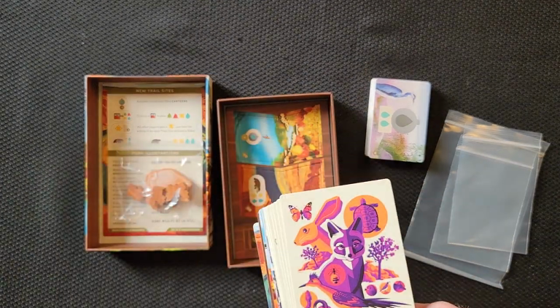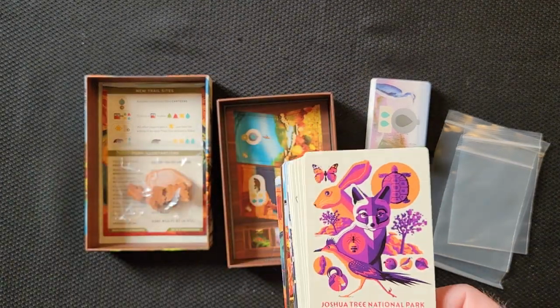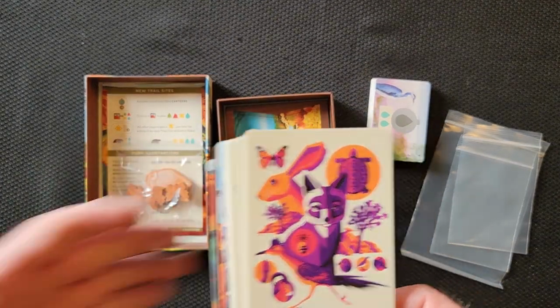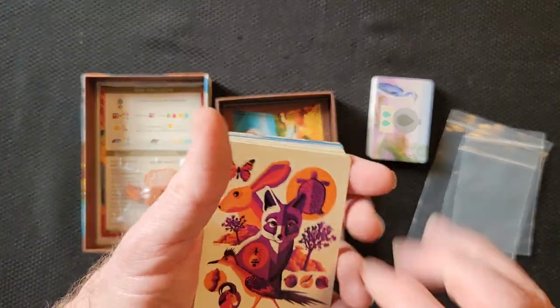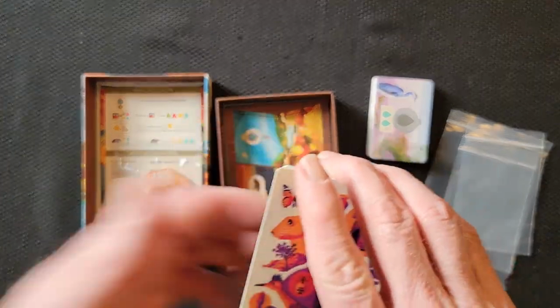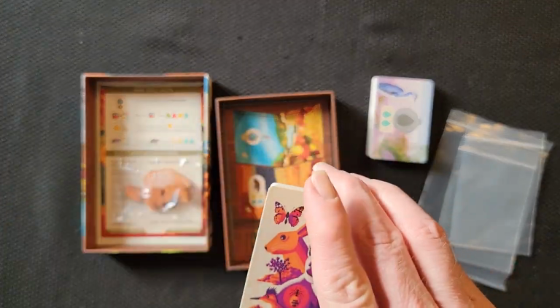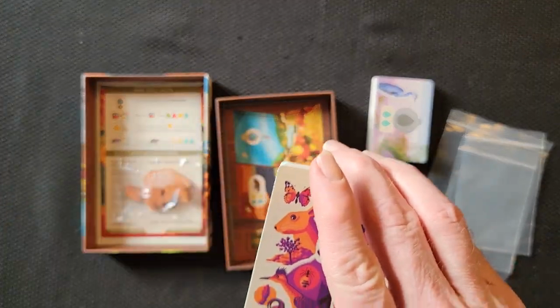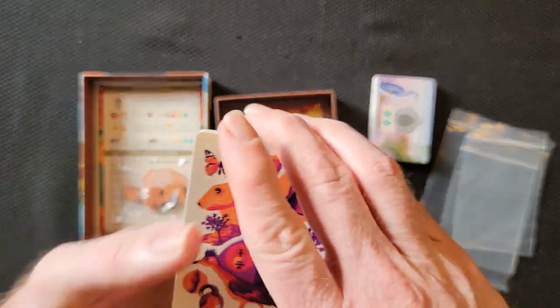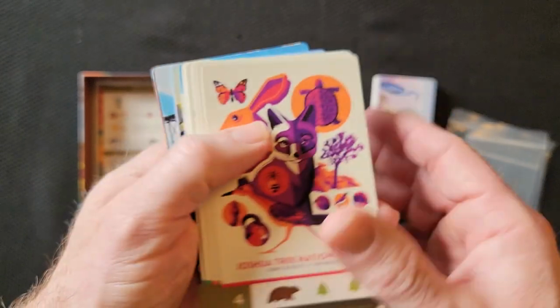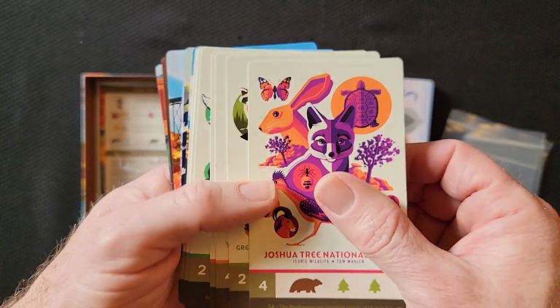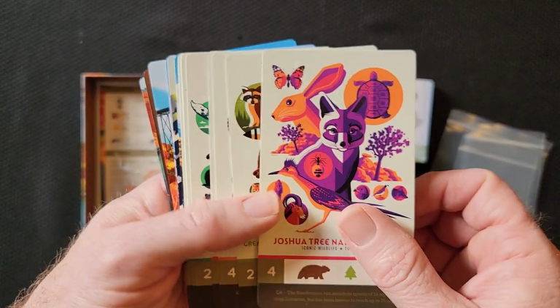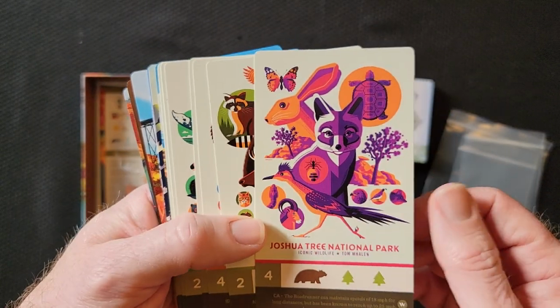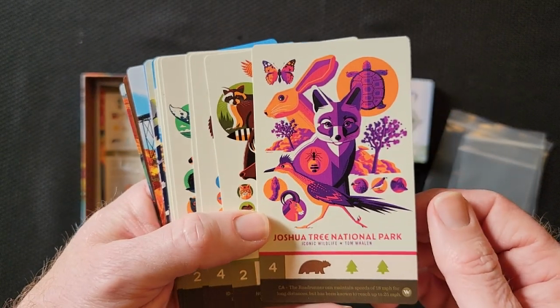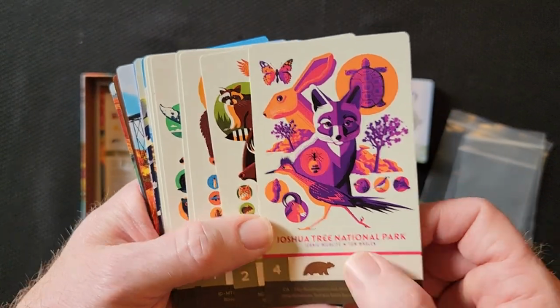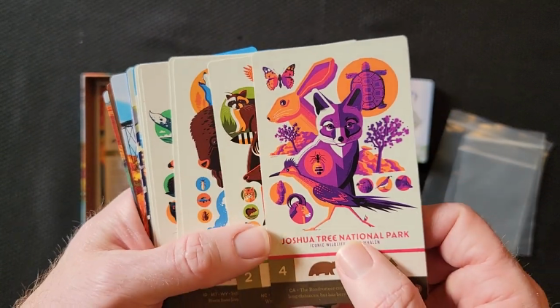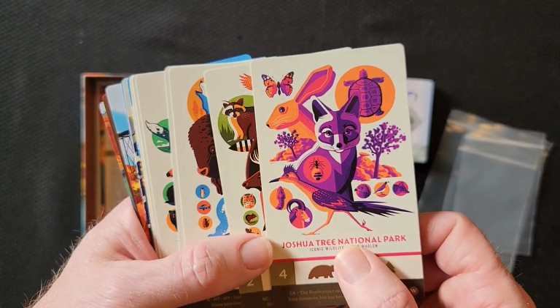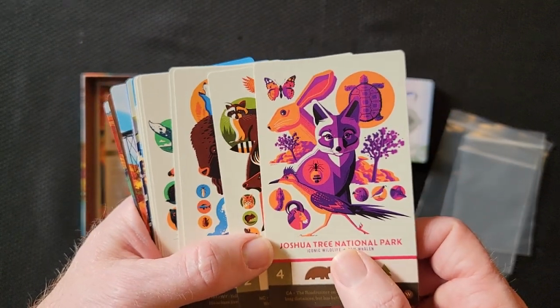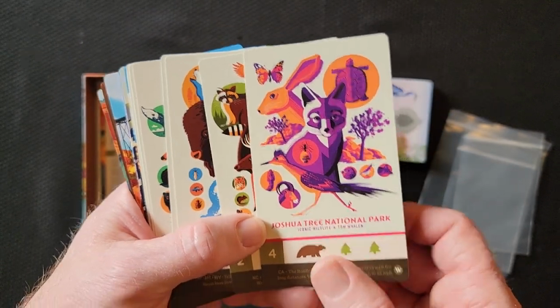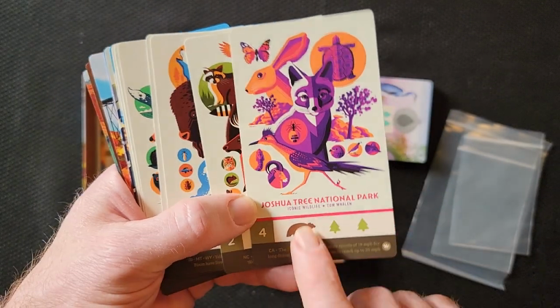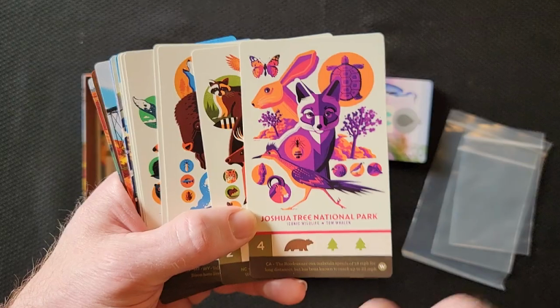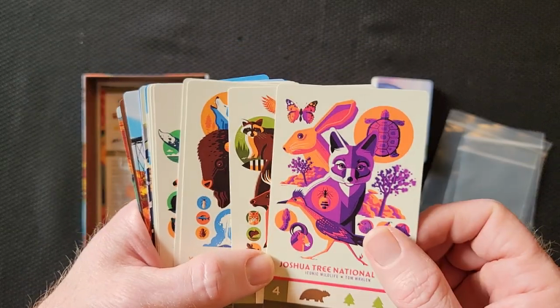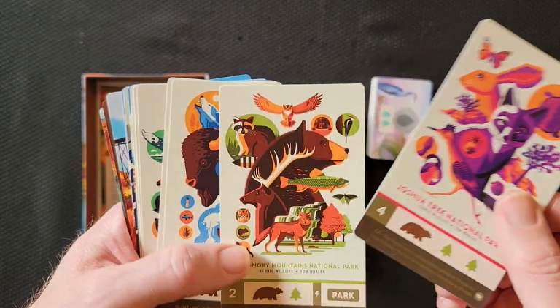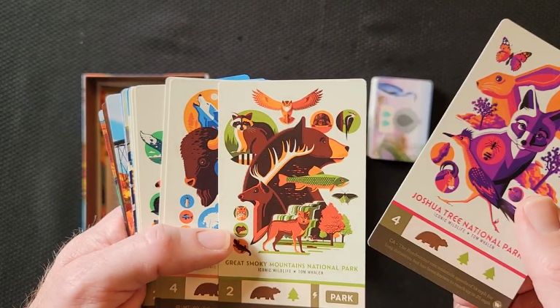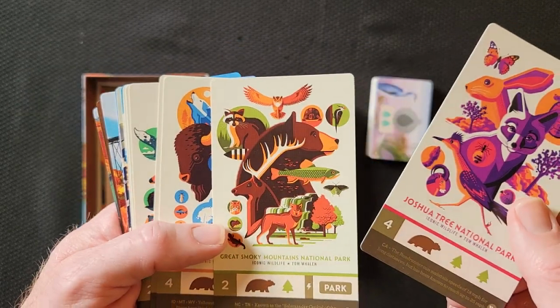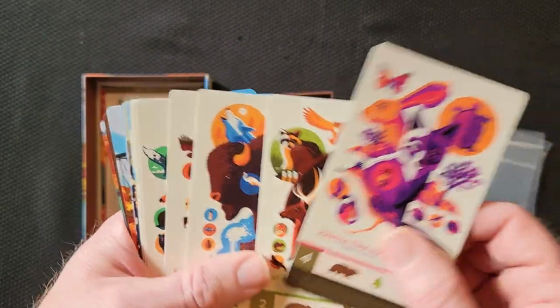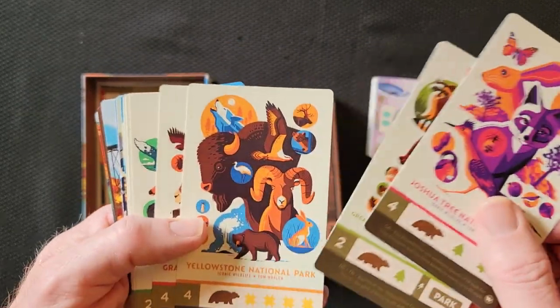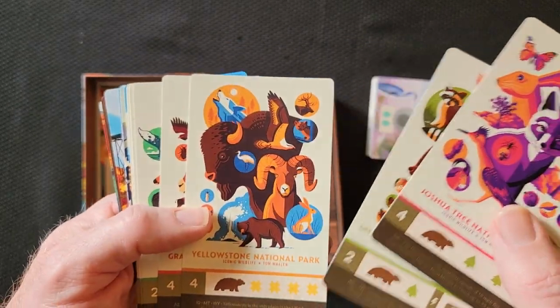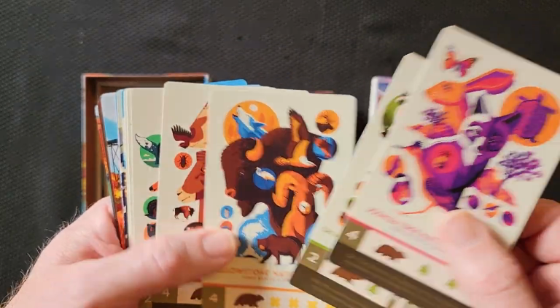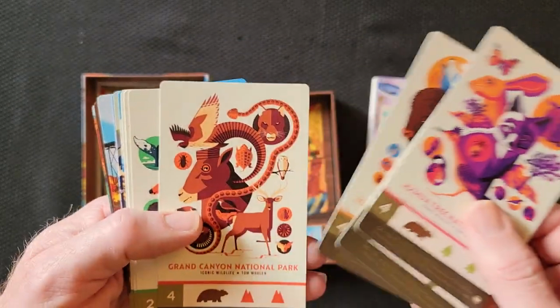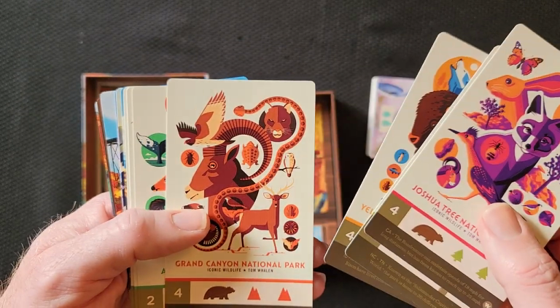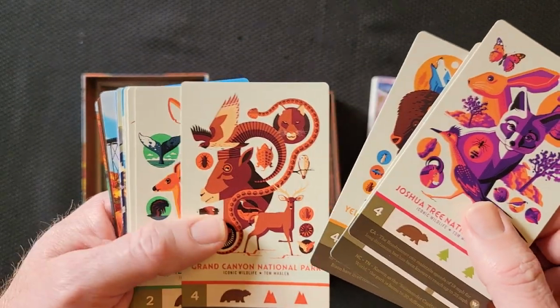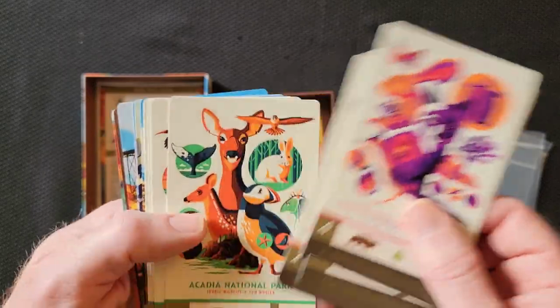We got these big cards — we got more parks. It's the name of the game. Joshua Tree National — I didn't know Joshua Tree wasn't in there yet. I mean, I don't live right by it, but I live close enough to it. Yellowstone wasn't in there yet, really? Grand Canyon.